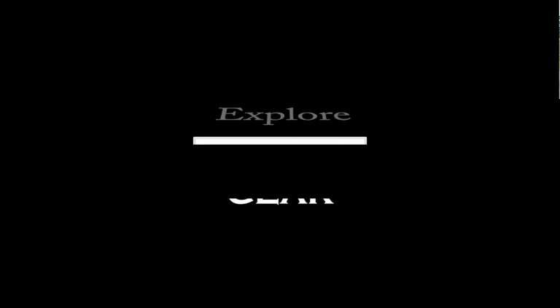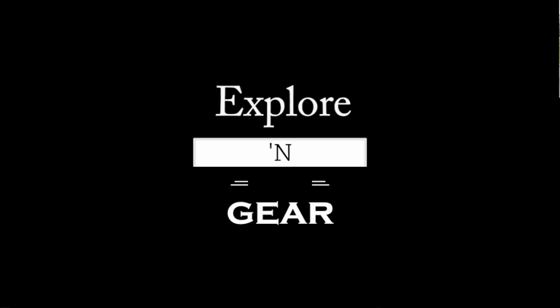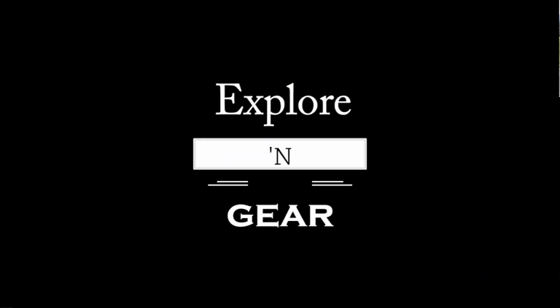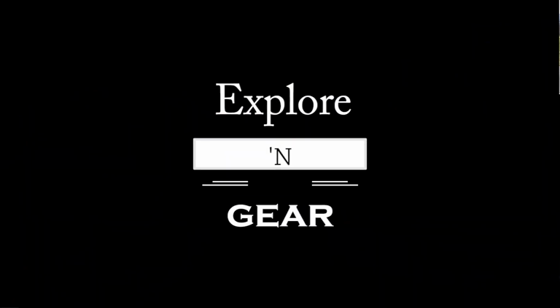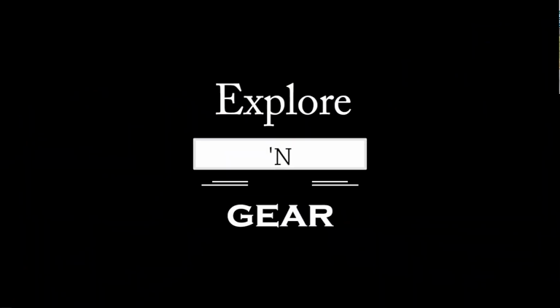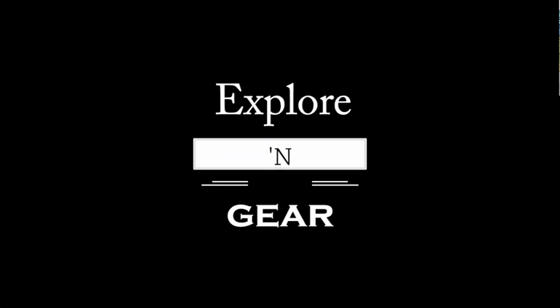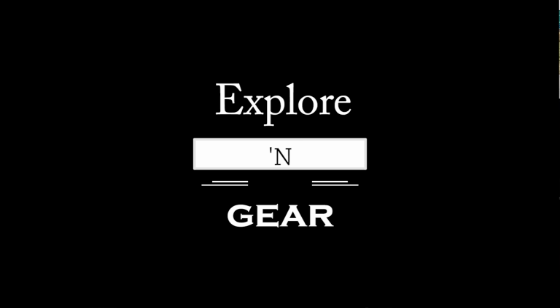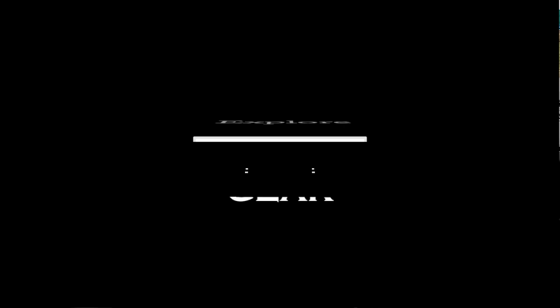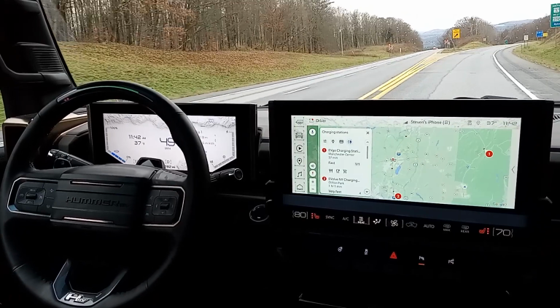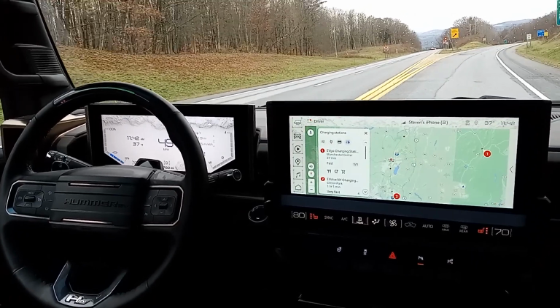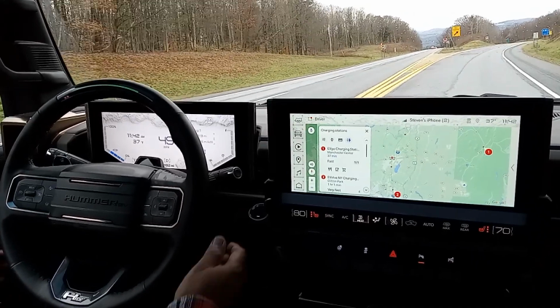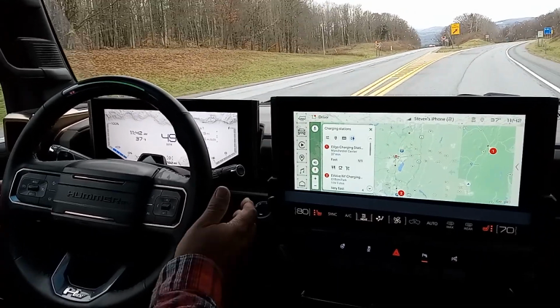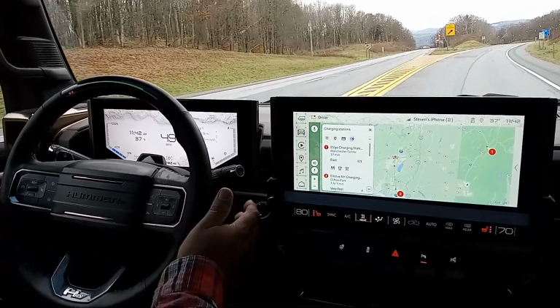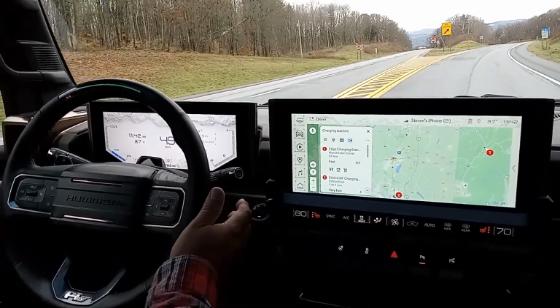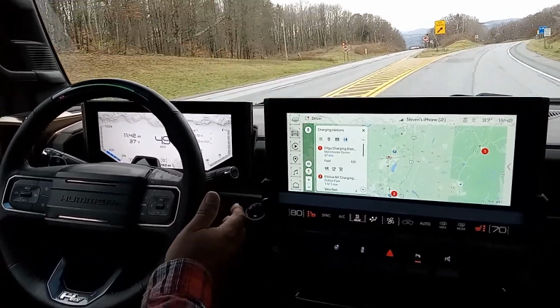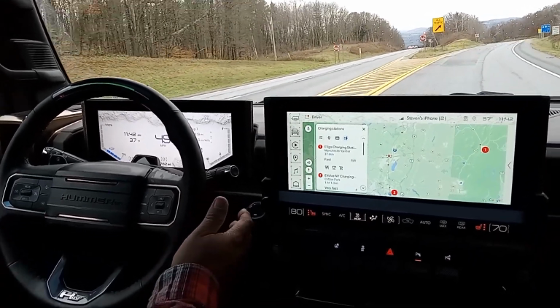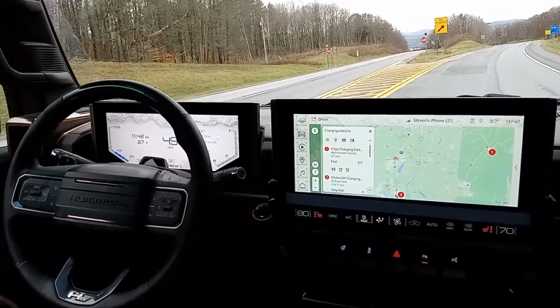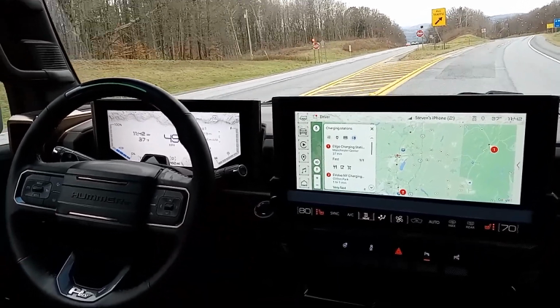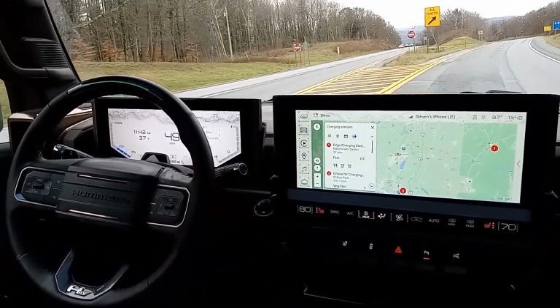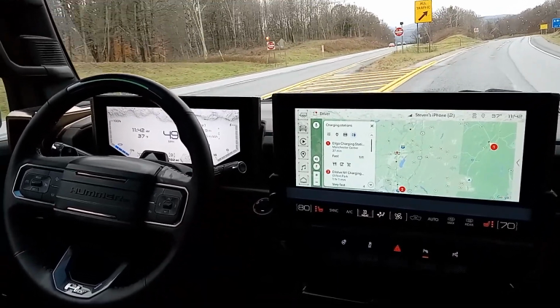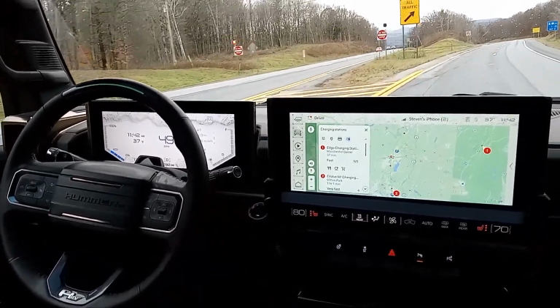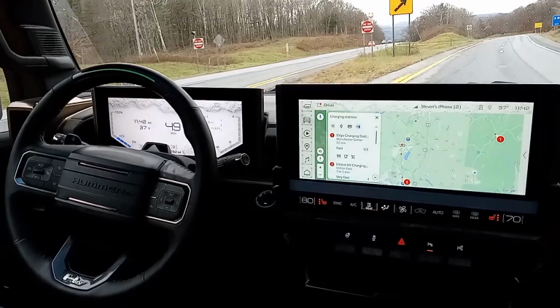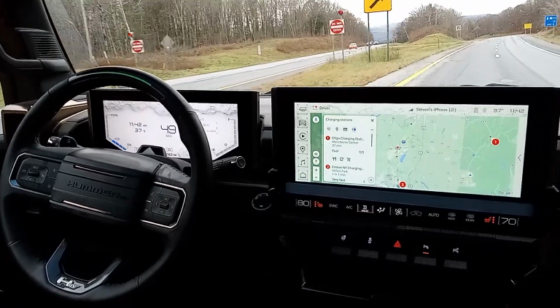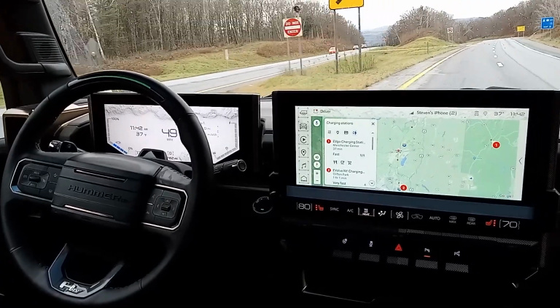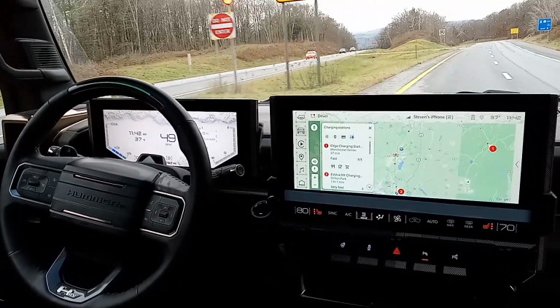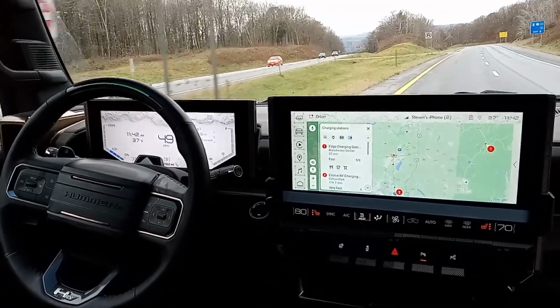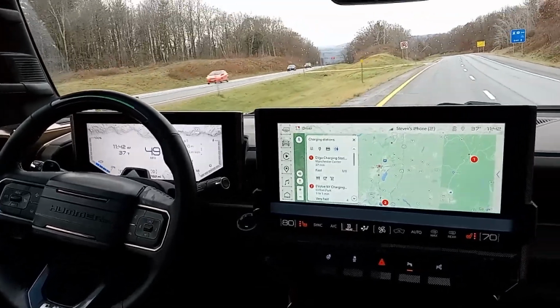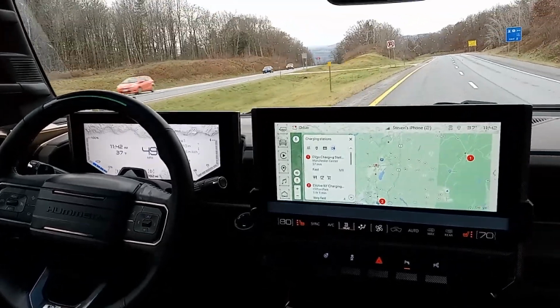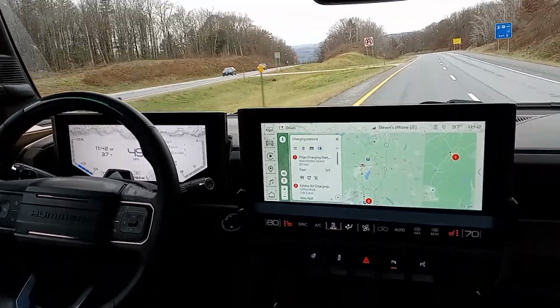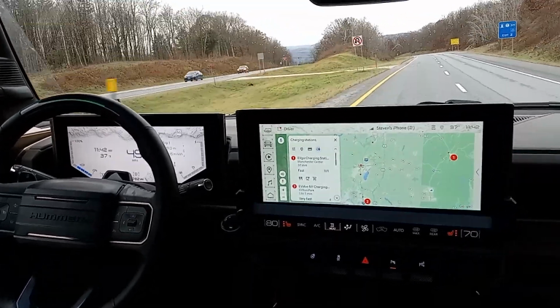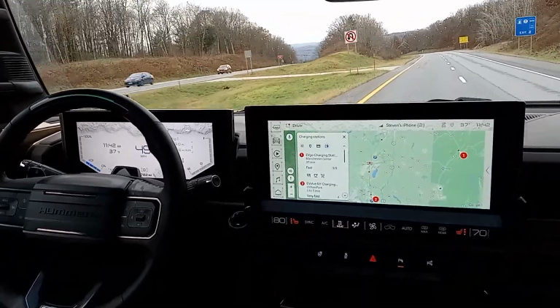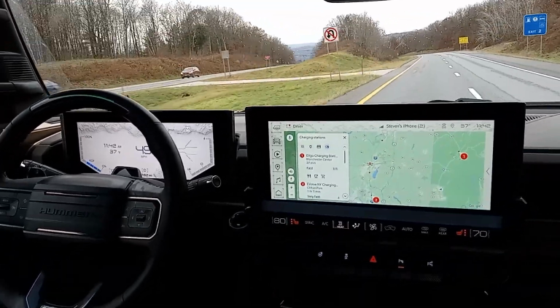Let's see if Super Cruise can figure out the road splits in two. Yes, it does. It's smoother — it did it so much smoother than the Tesla.